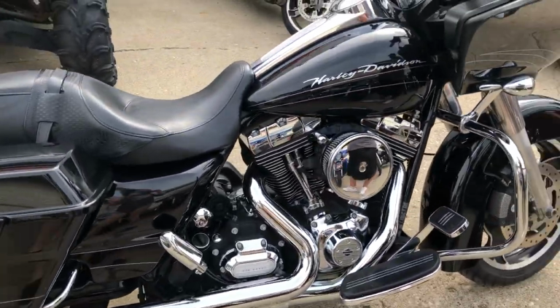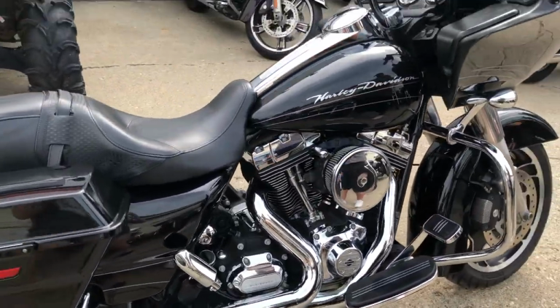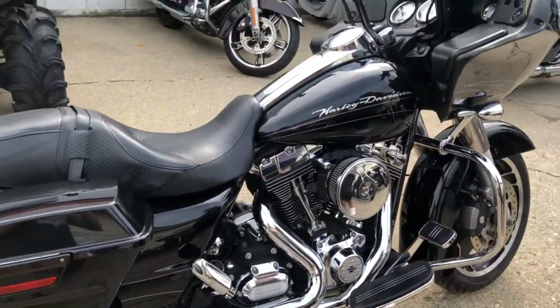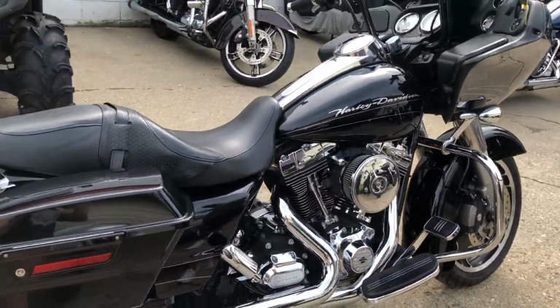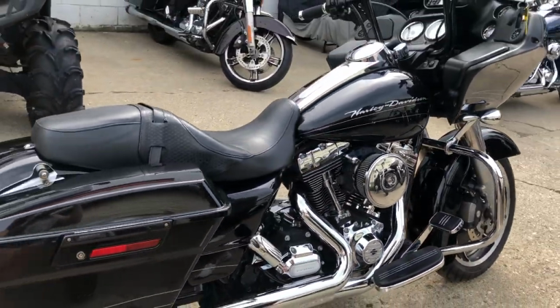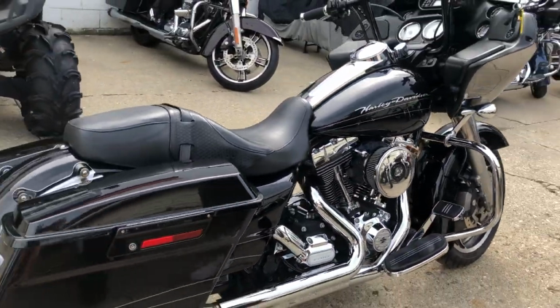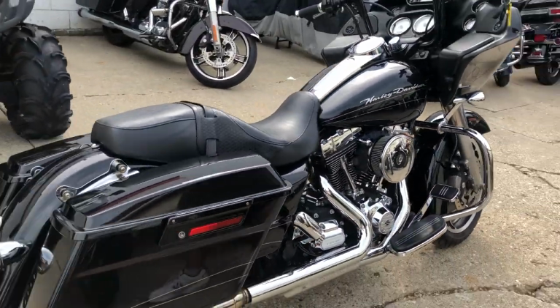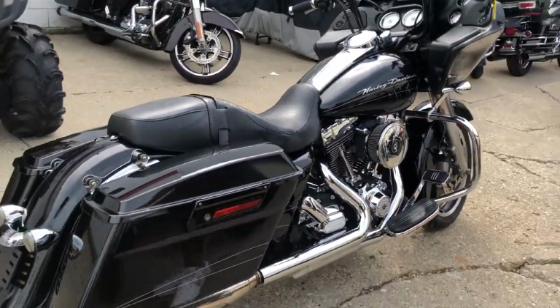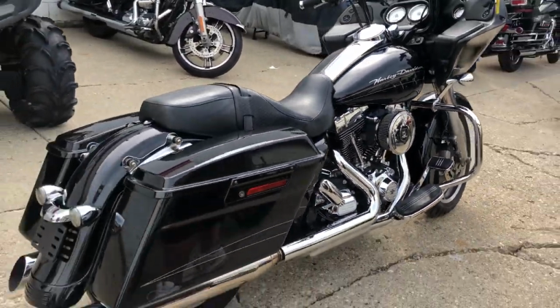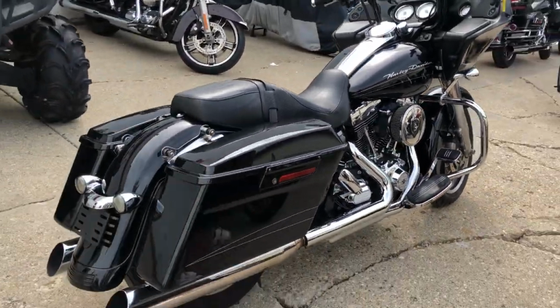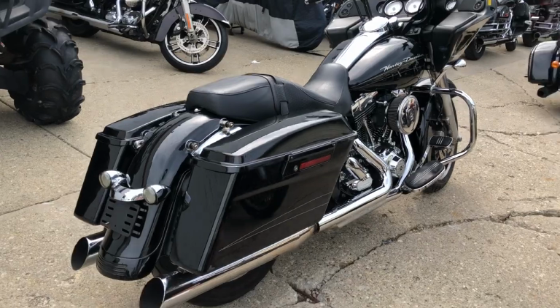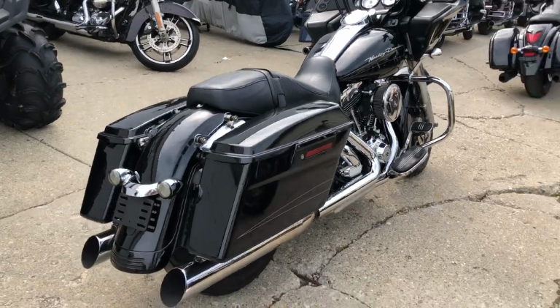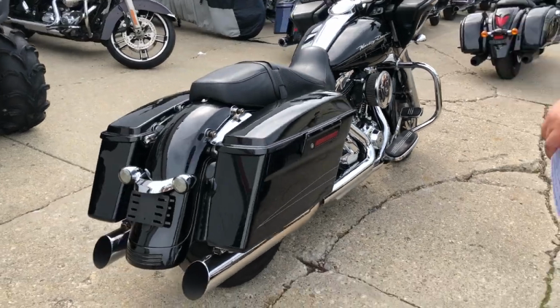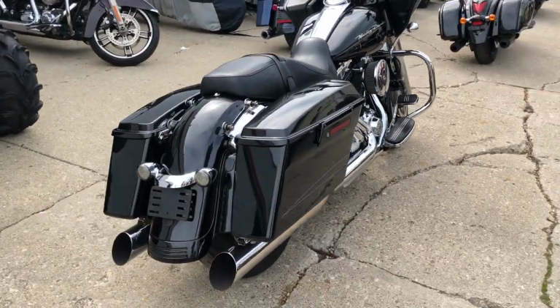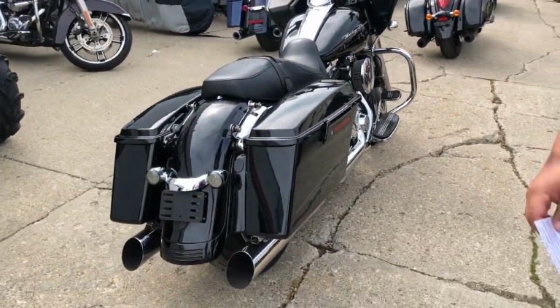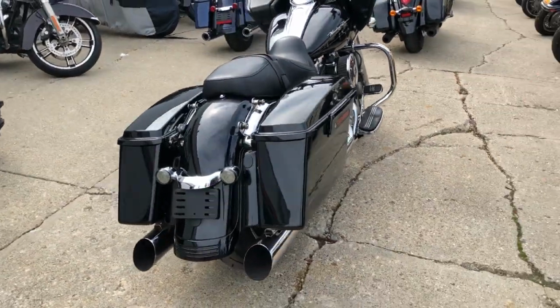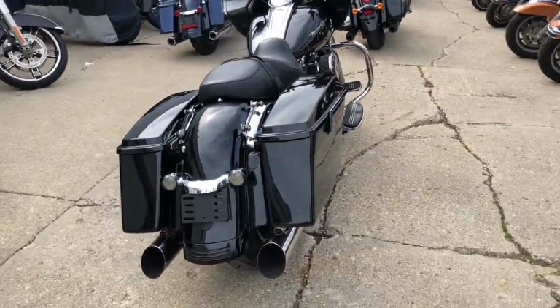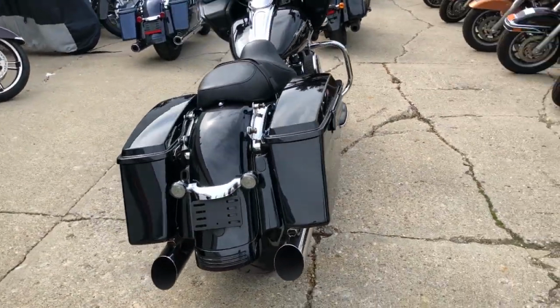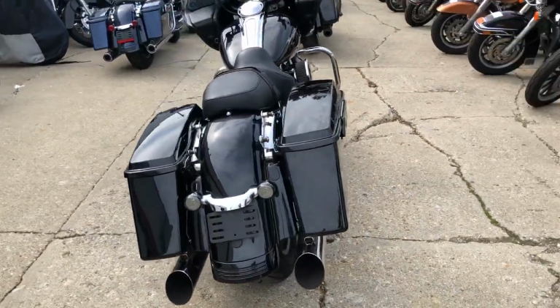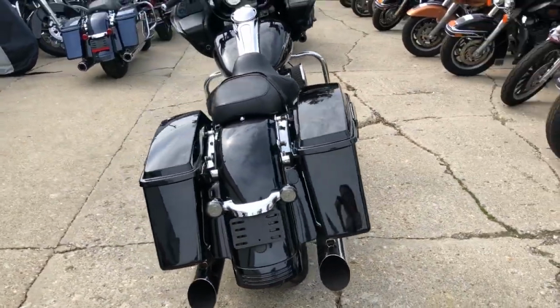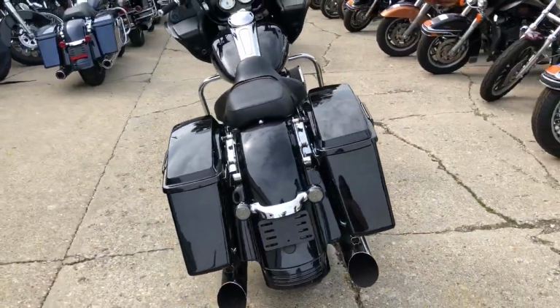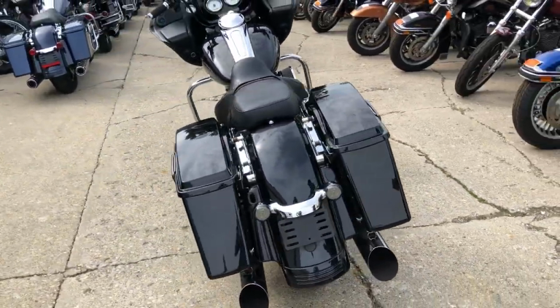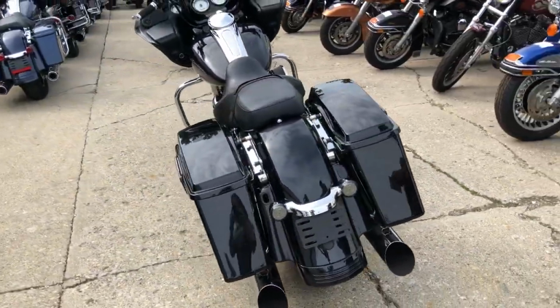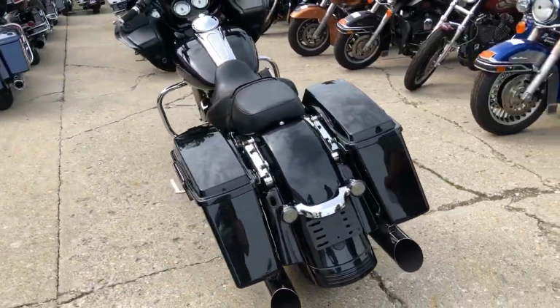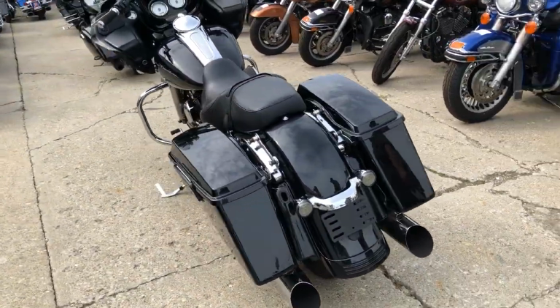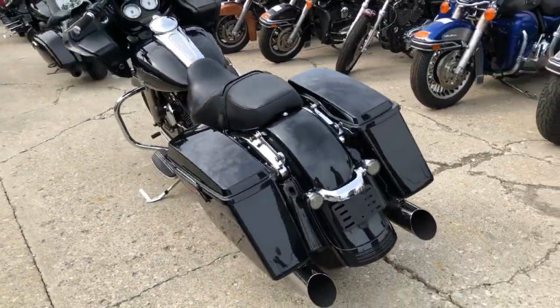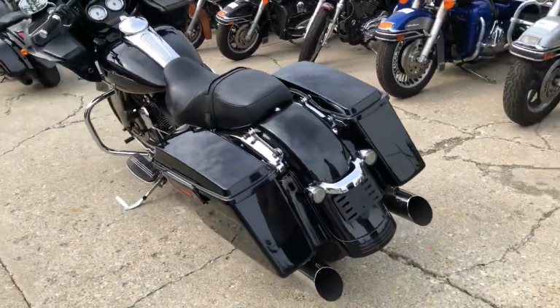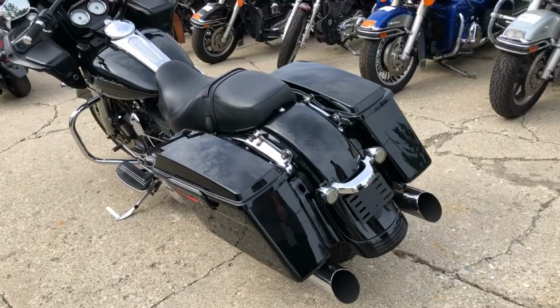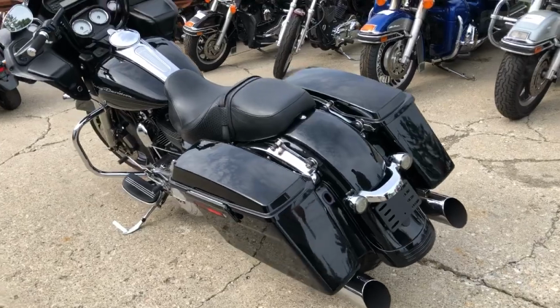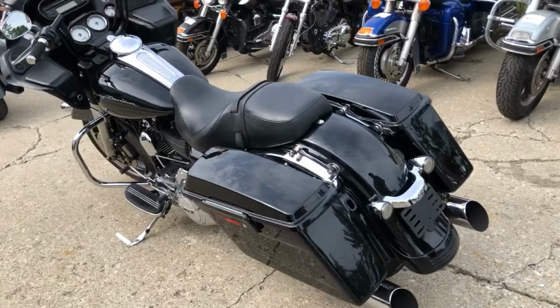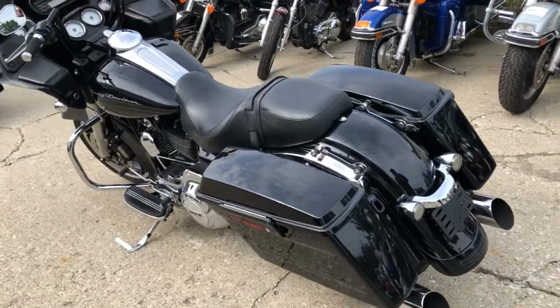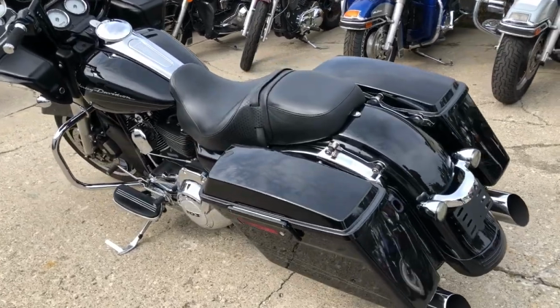This one here is a 2012 Road Glide for sale, all stock. No modifications on this one. Just serviced at the dealership — all the fluids have been changed. This one is ready to hit the road.